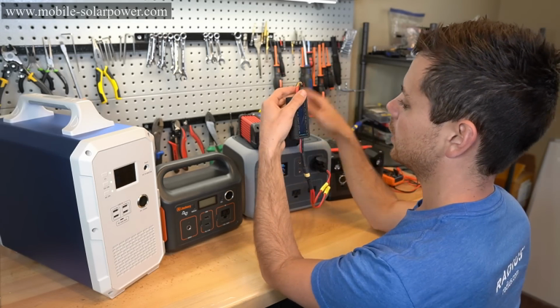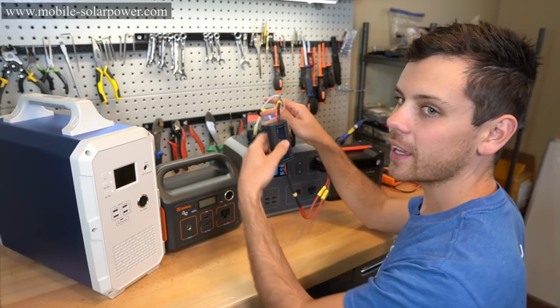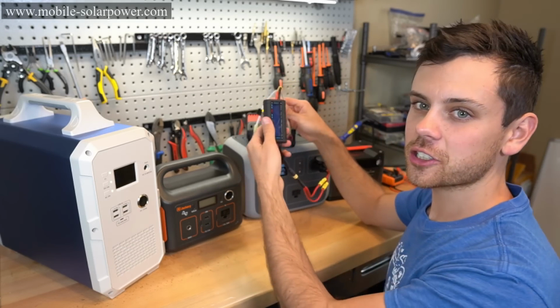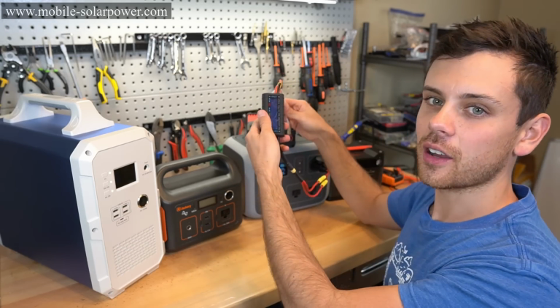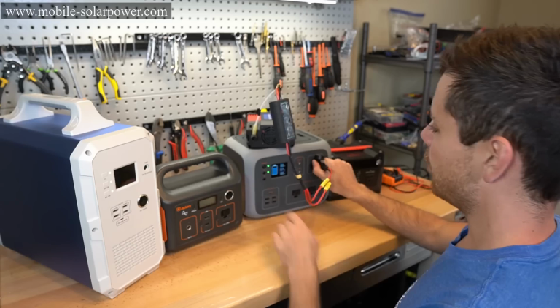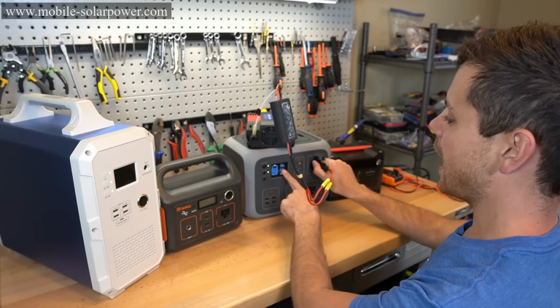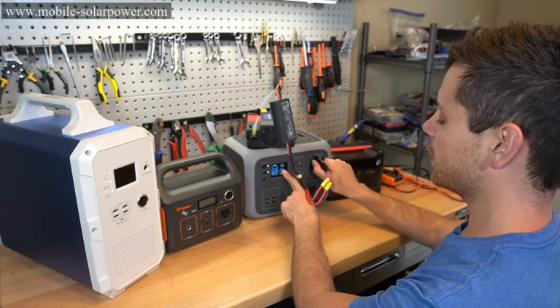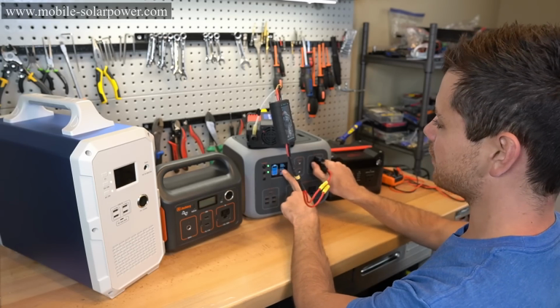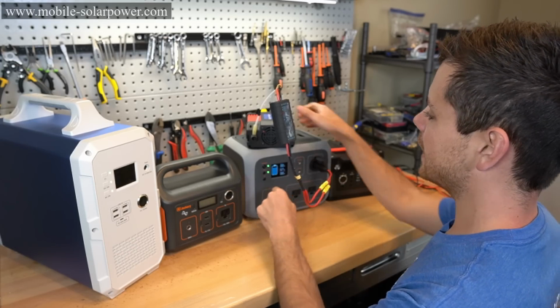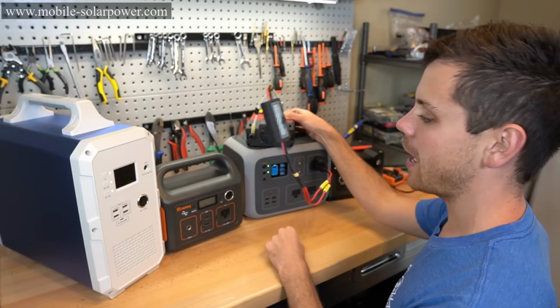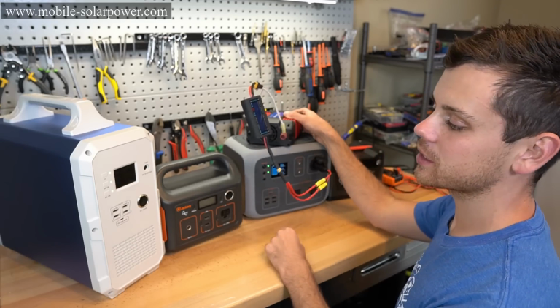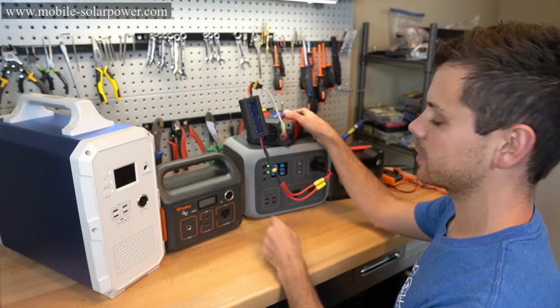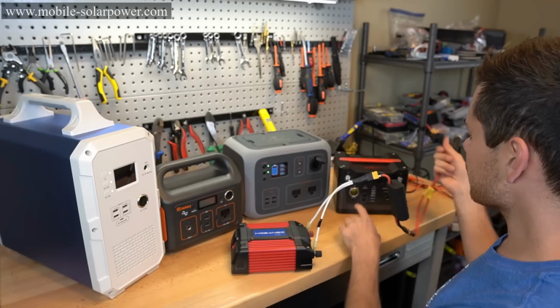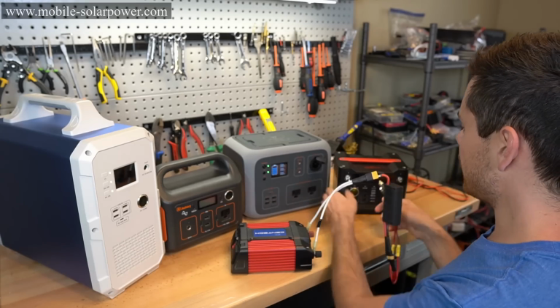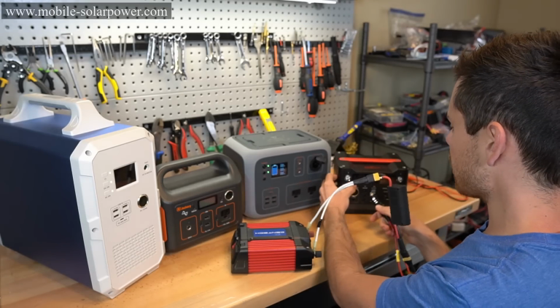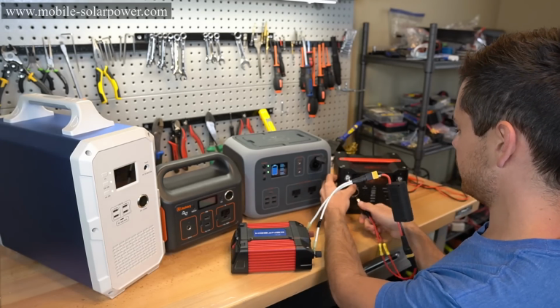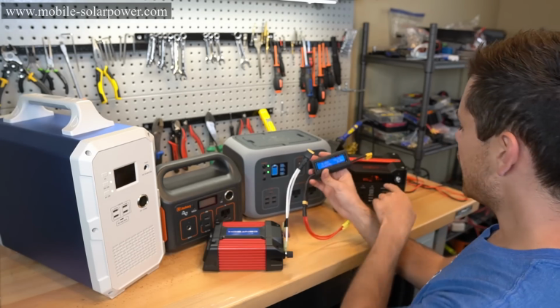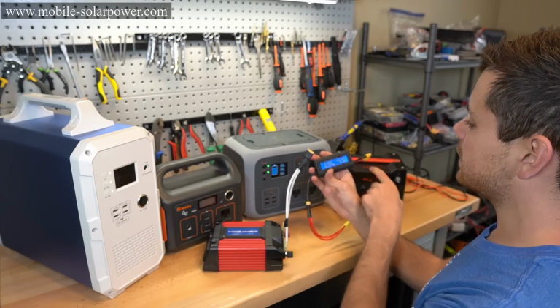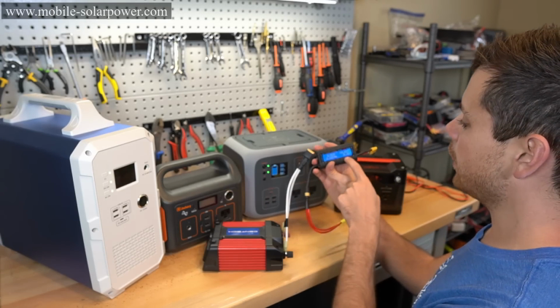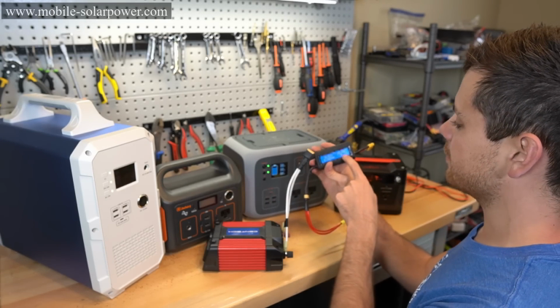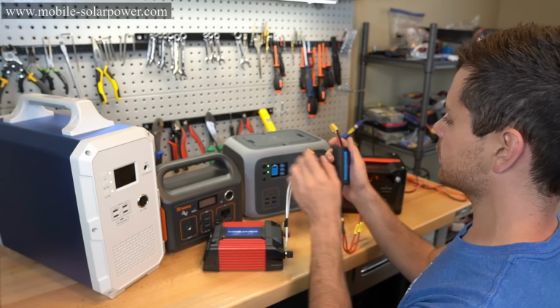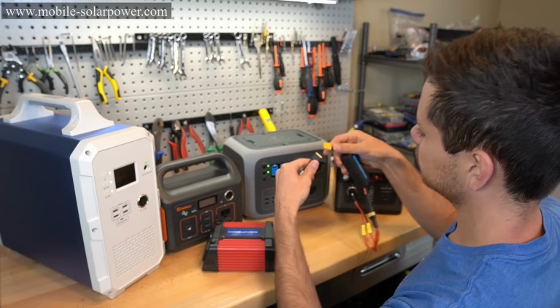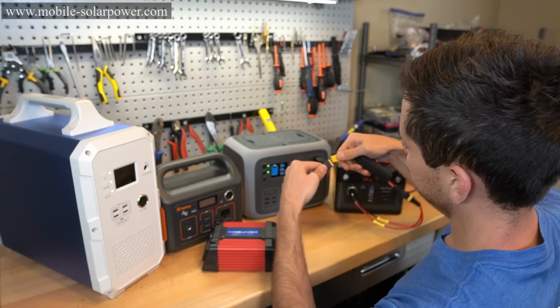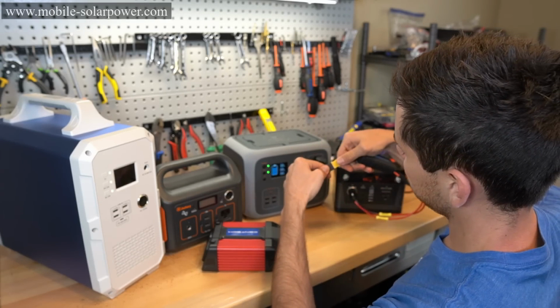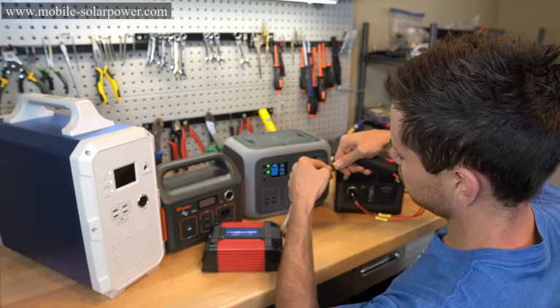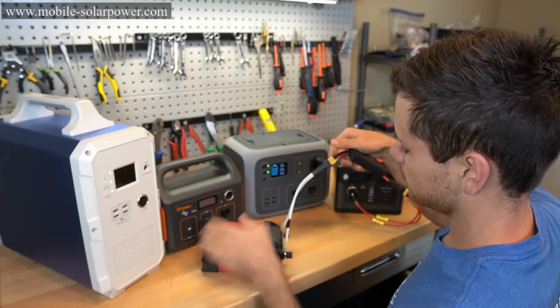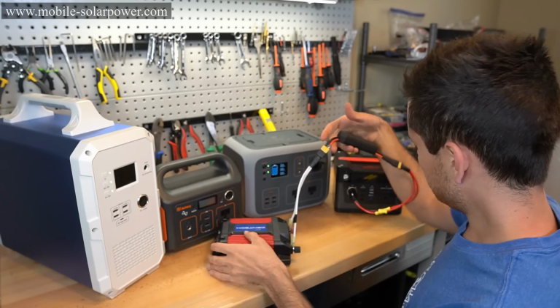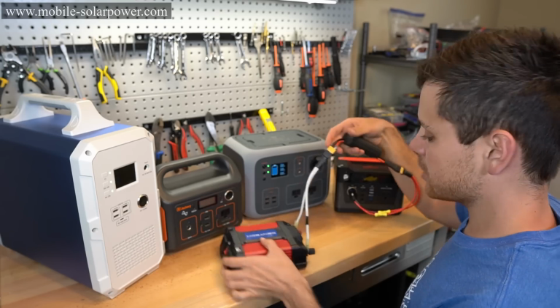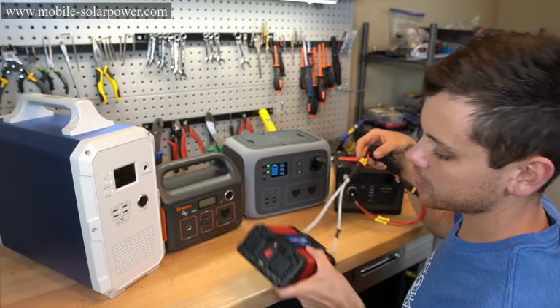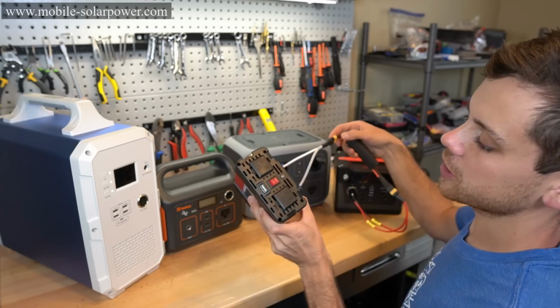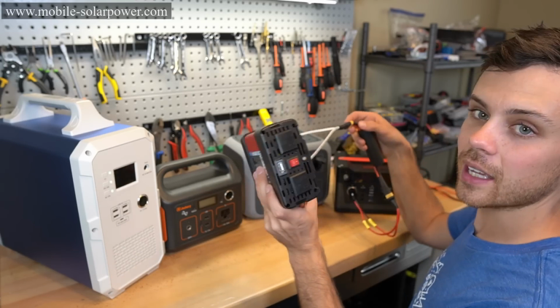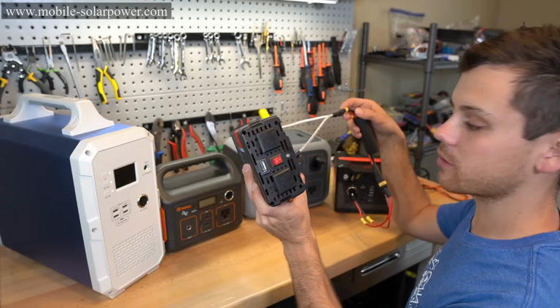It just turned off and we got an error 27 — it cannot power this load. Now trying it on the RockPals, we have 10.8 volts, and it just turned off. You see that? It doesn't run.